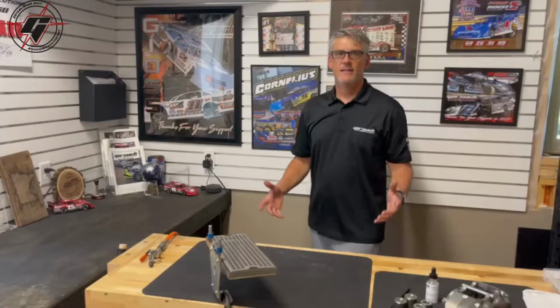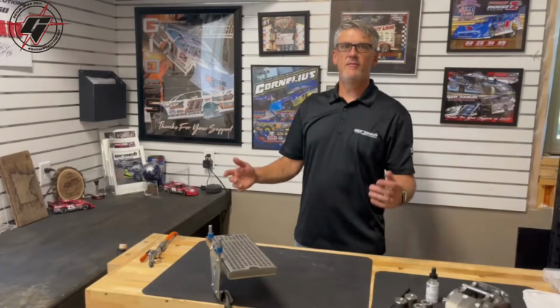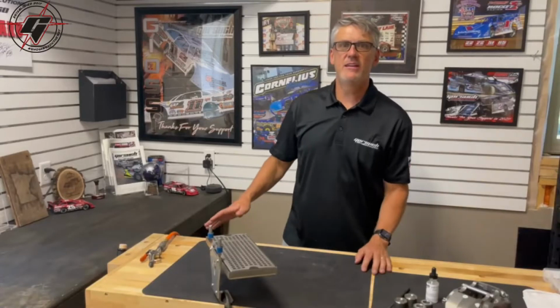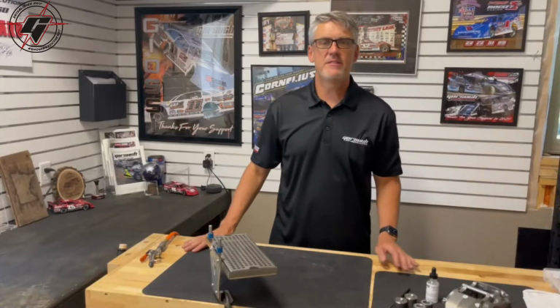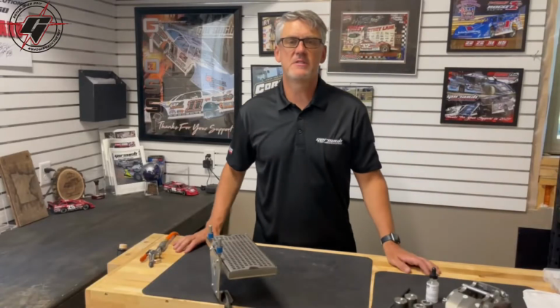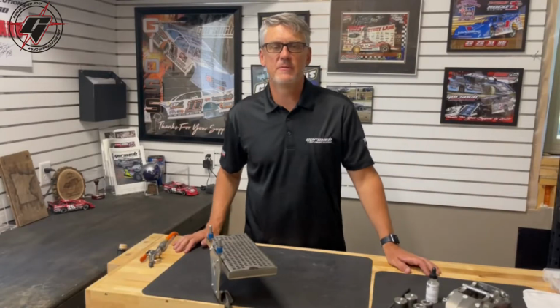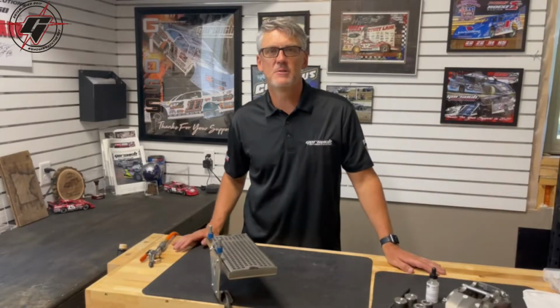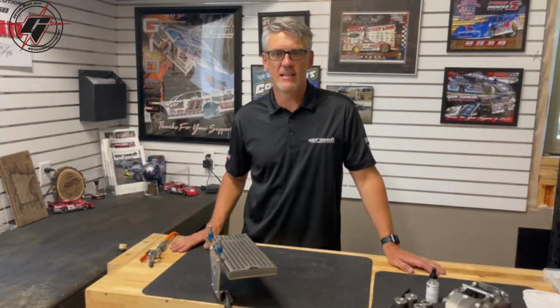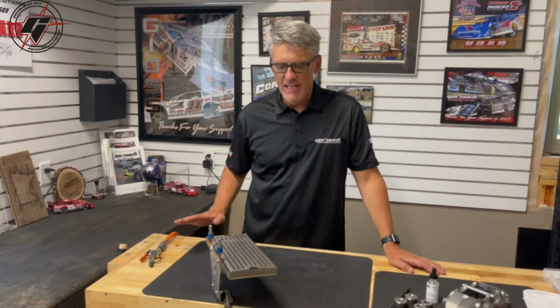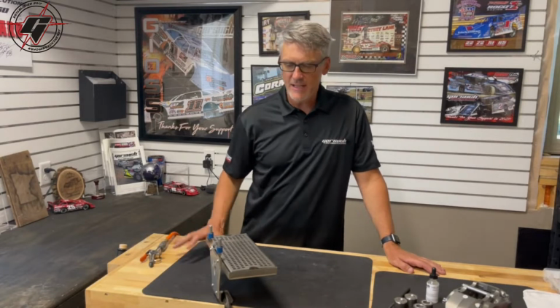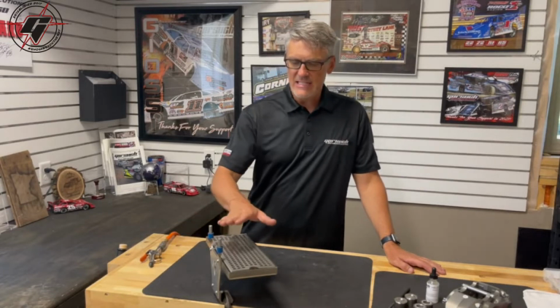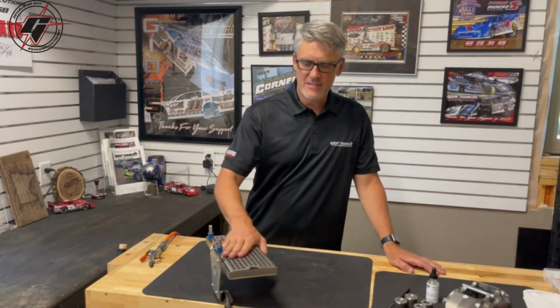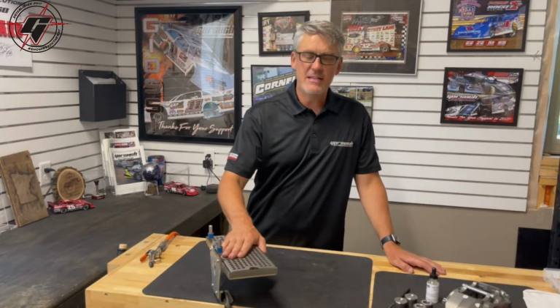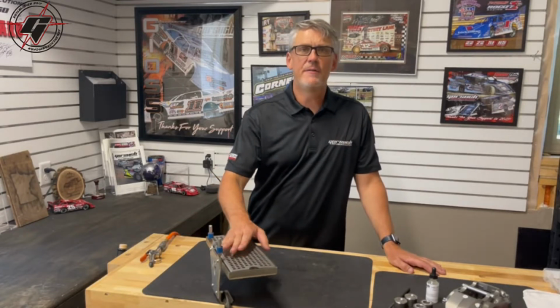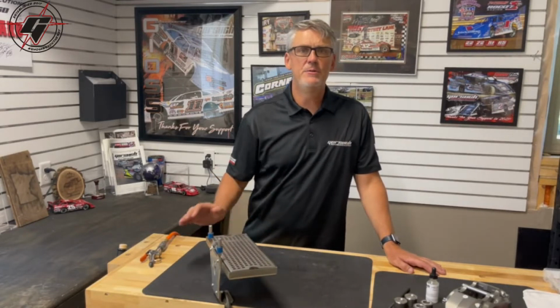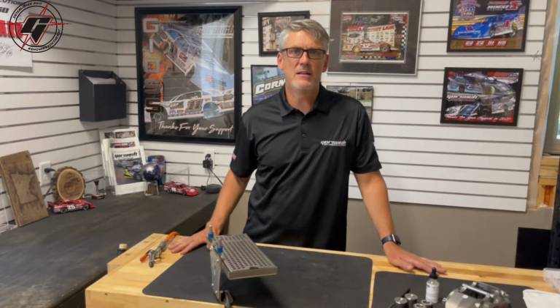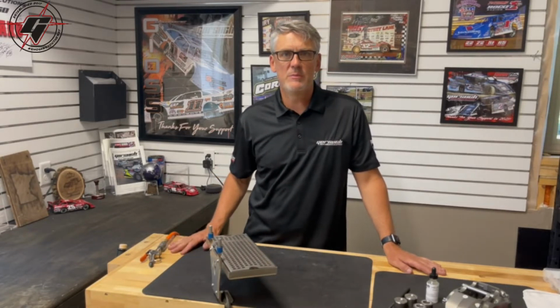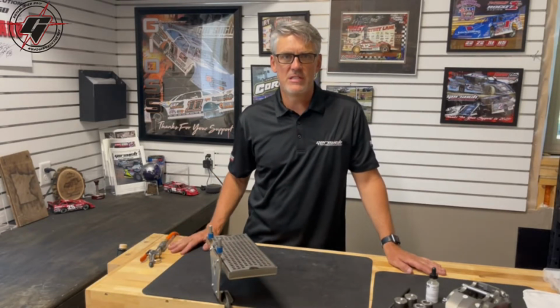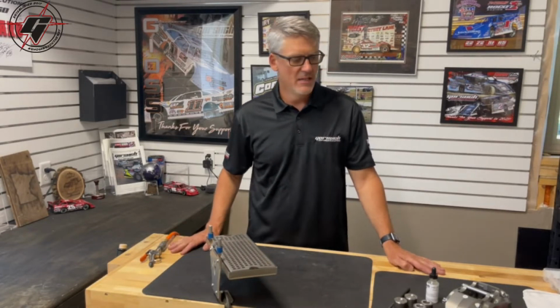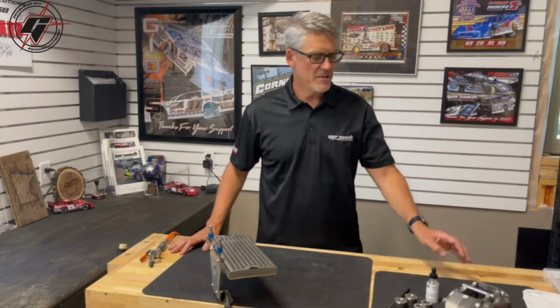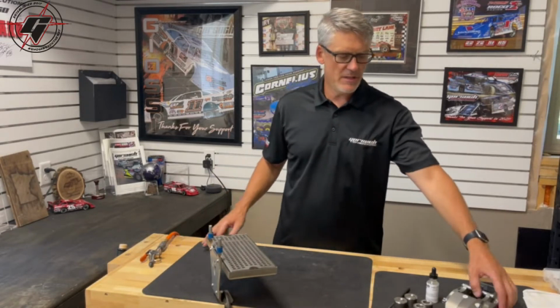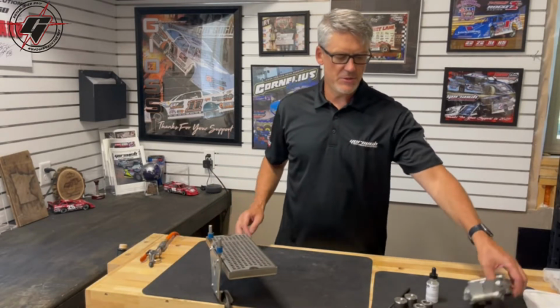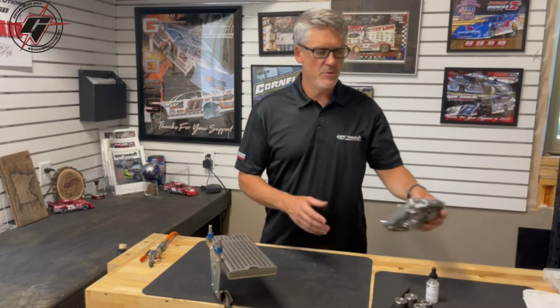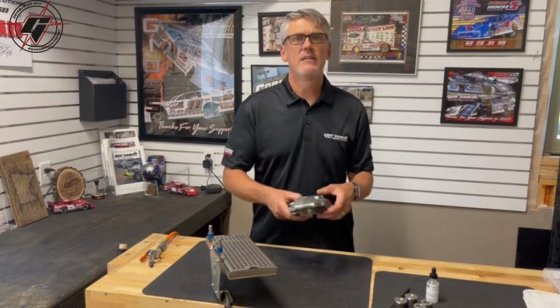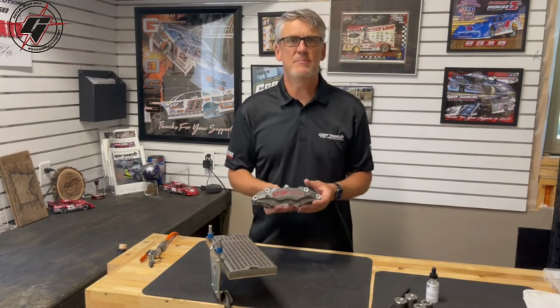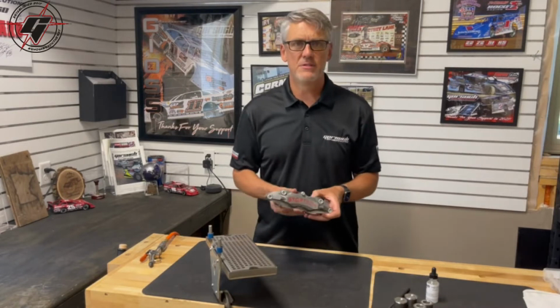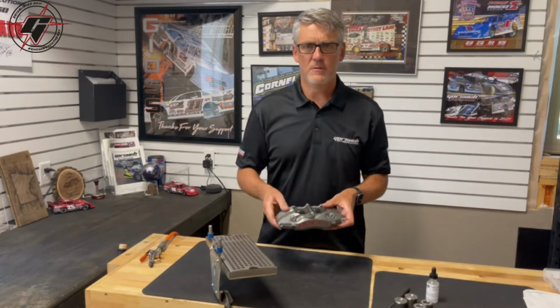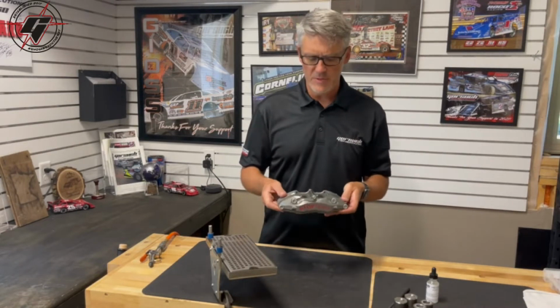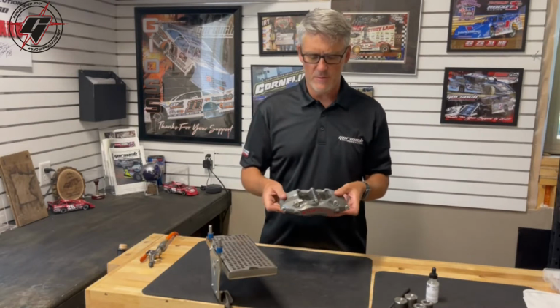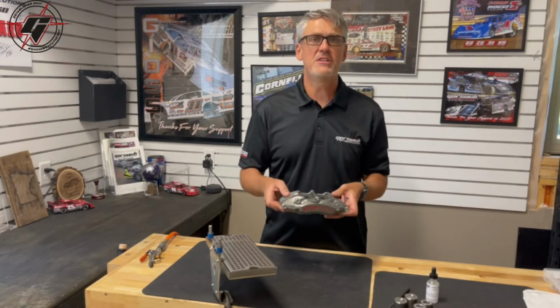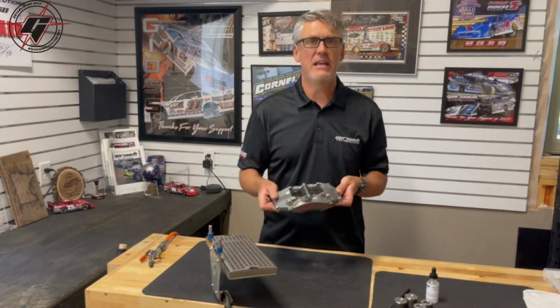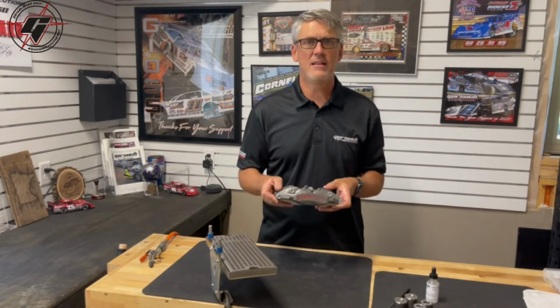Hey everybody, it's Travis with Gorsuch Performance Solutions again. Today I want to demonstrate our new caliper rebuild station, as well as show you the steps to rebuild or freshen a caliper.